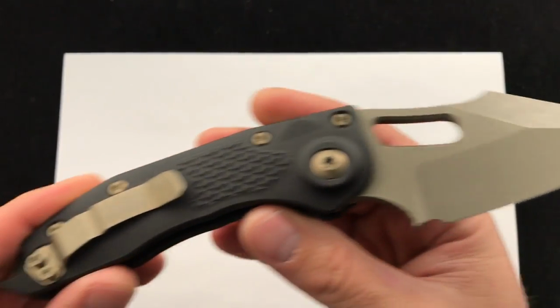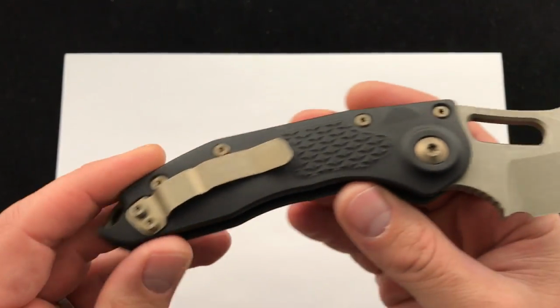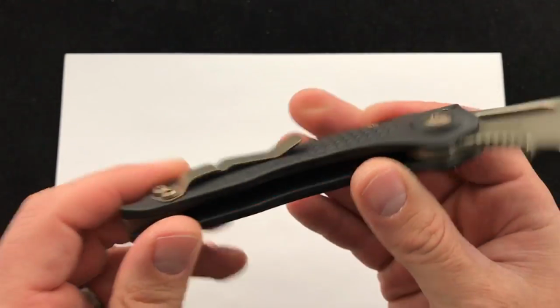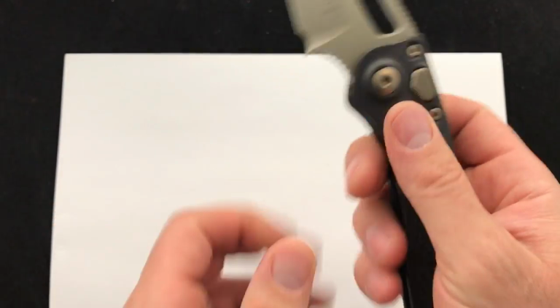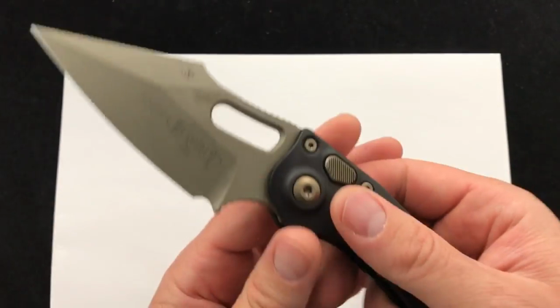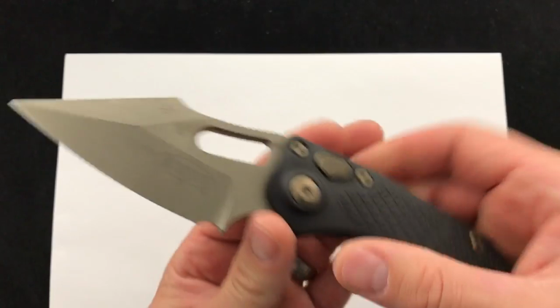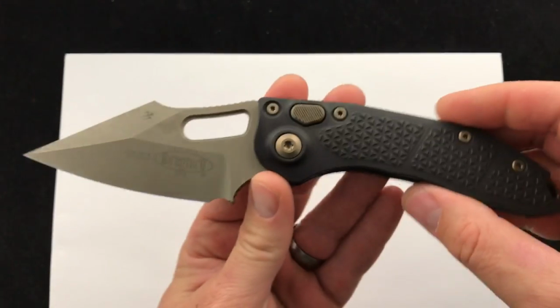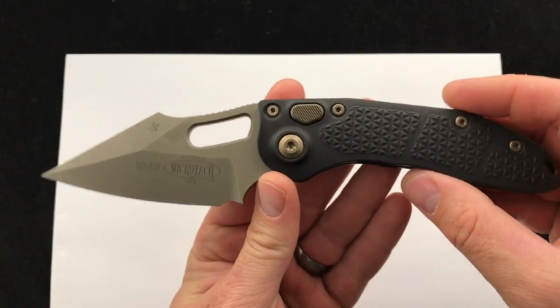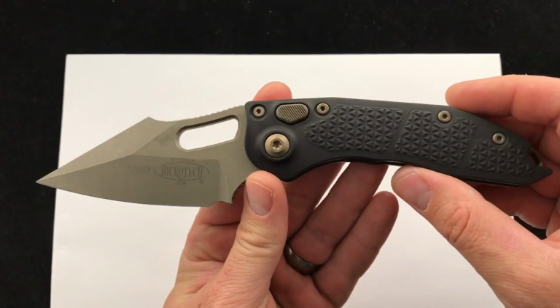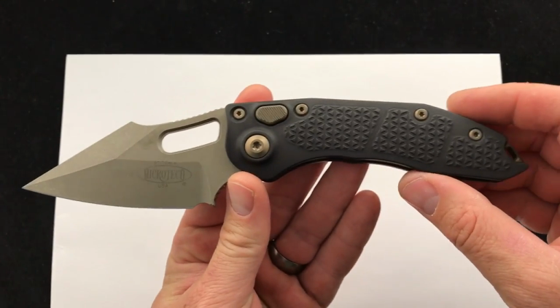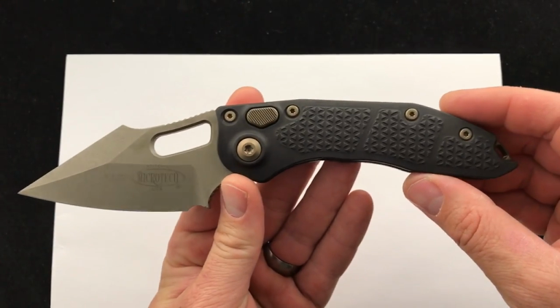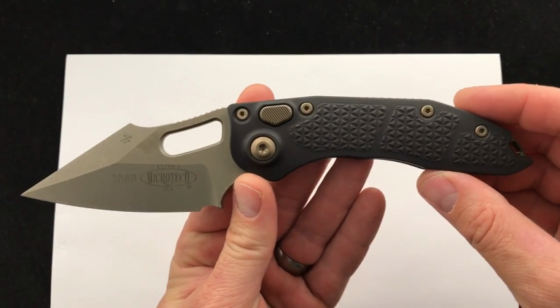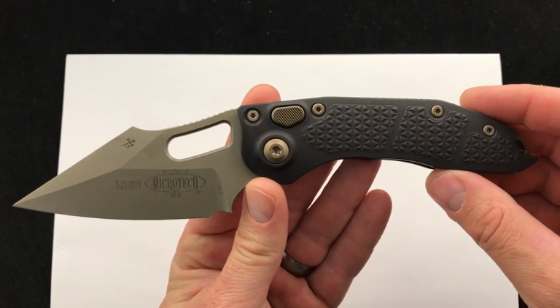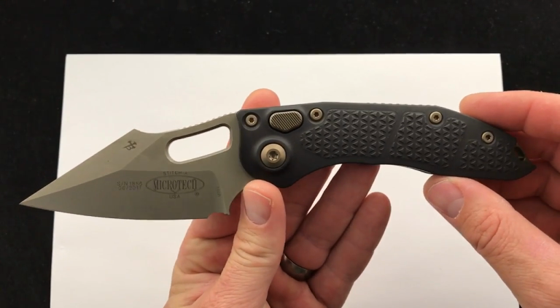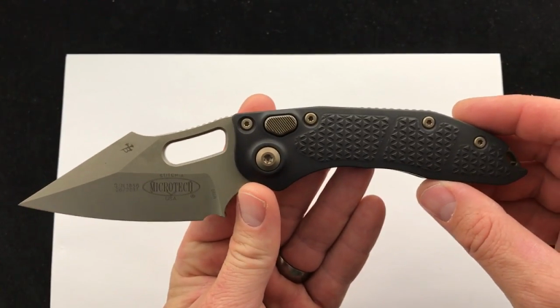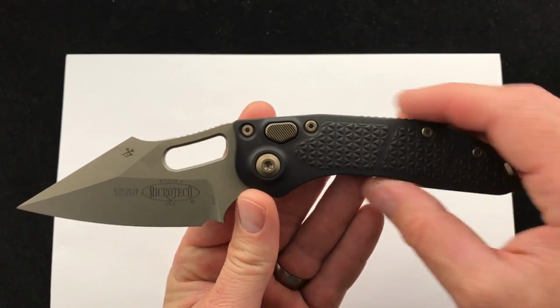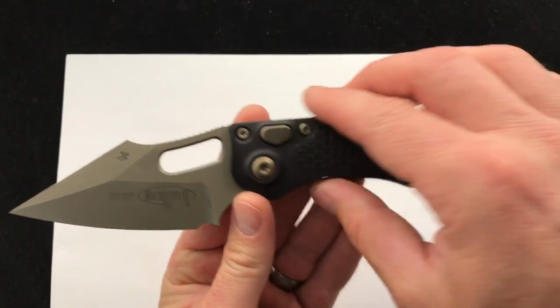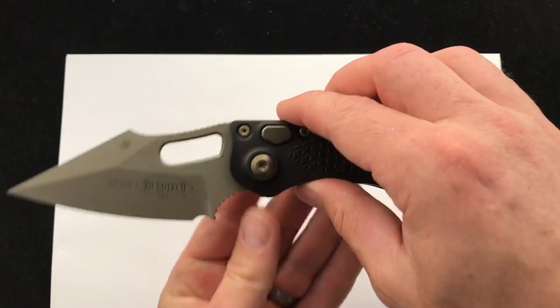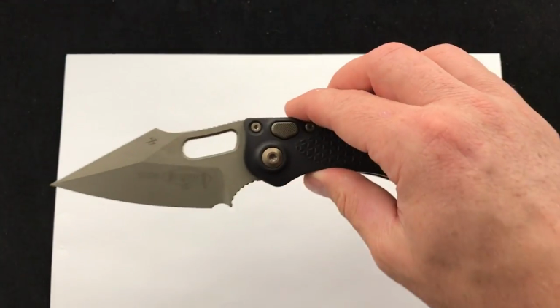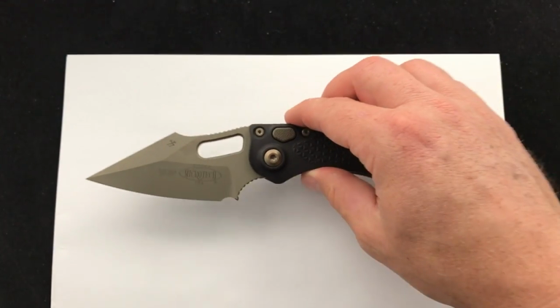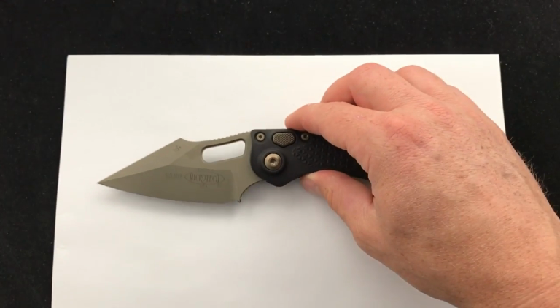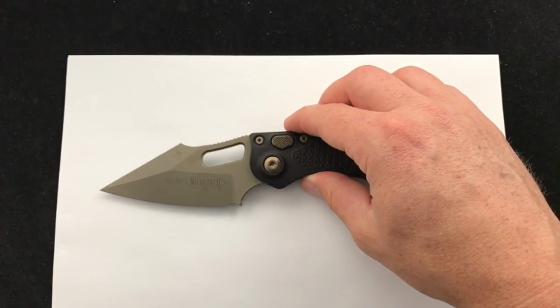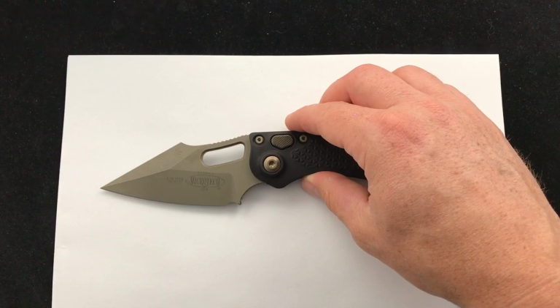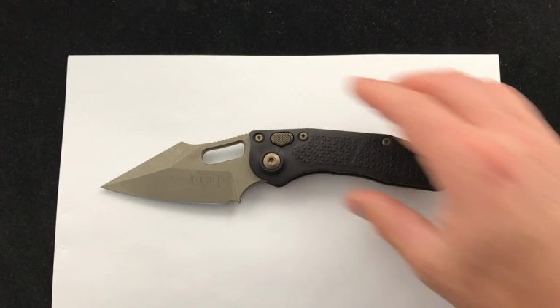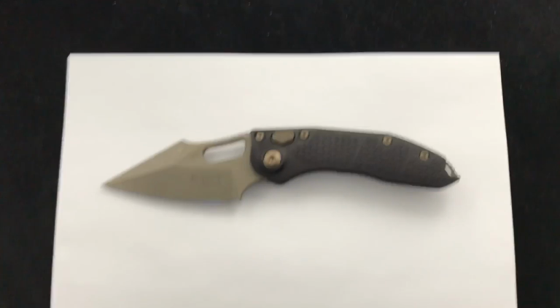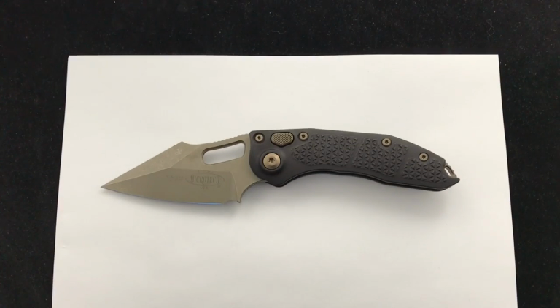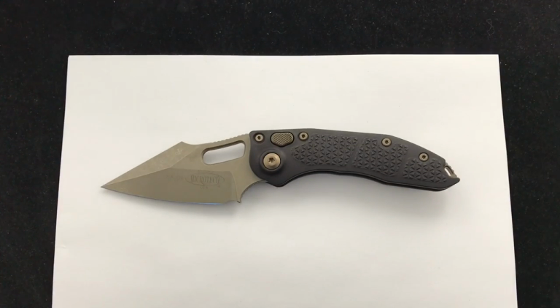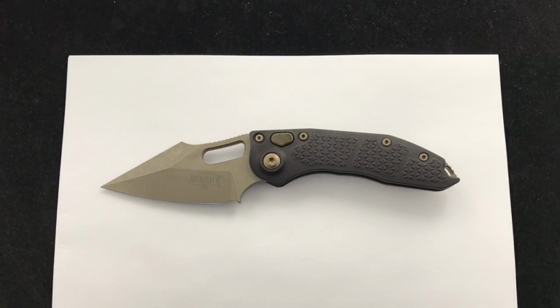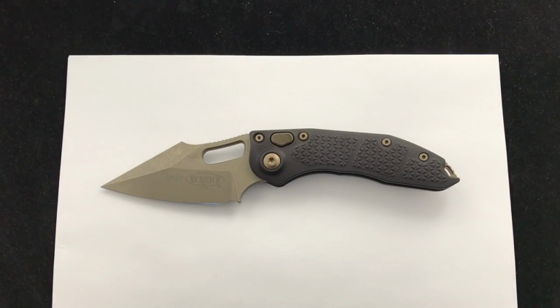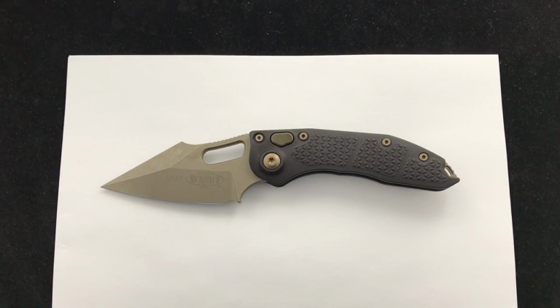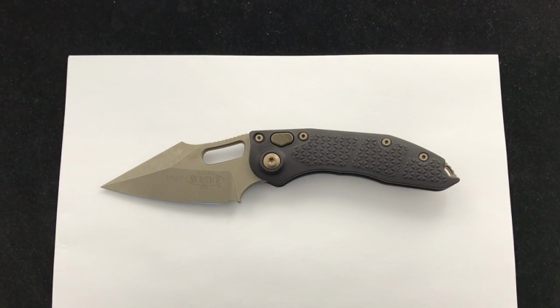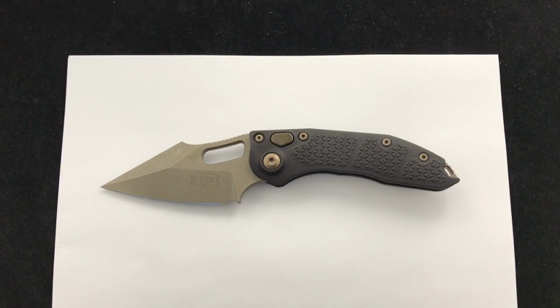So there it is — we're just showing it off today. Comment down below, let us know what you think about the Stitch Auto, bronze blade, bronze hardware. Link in the description, check it out. Blade Ops.